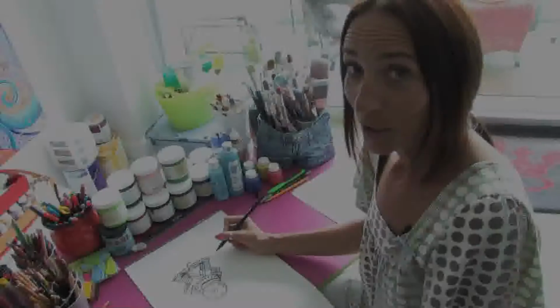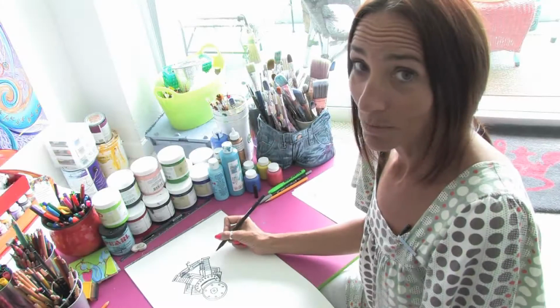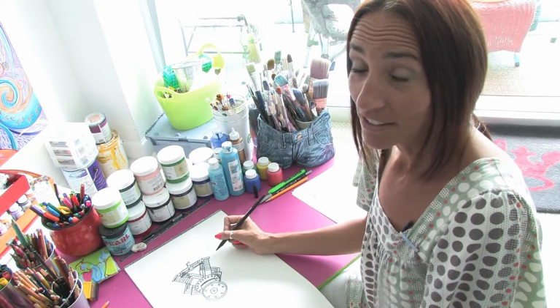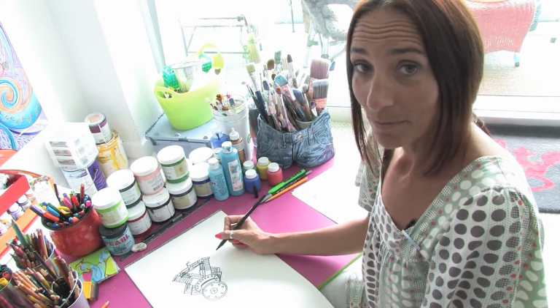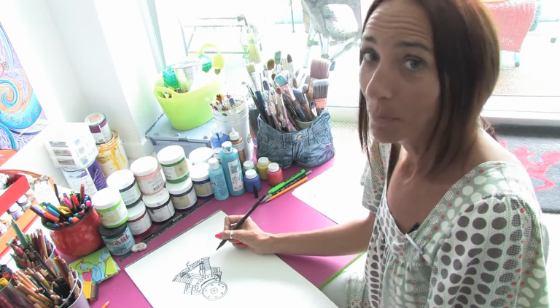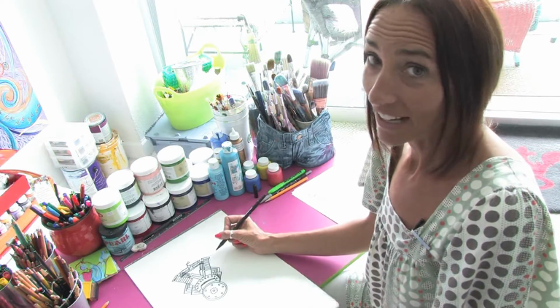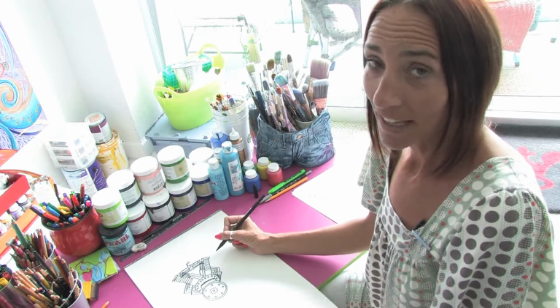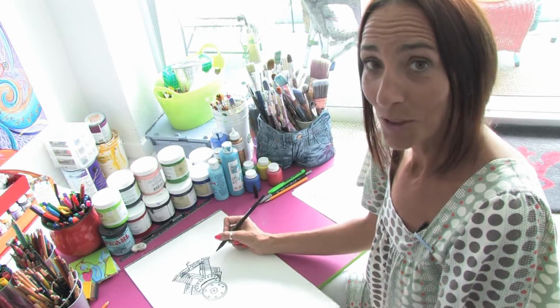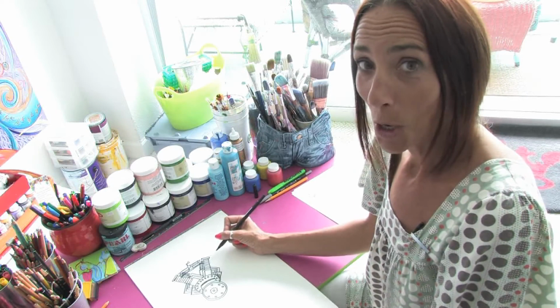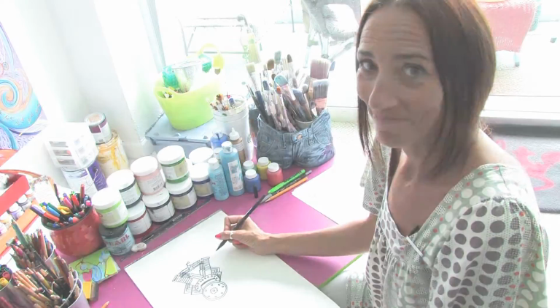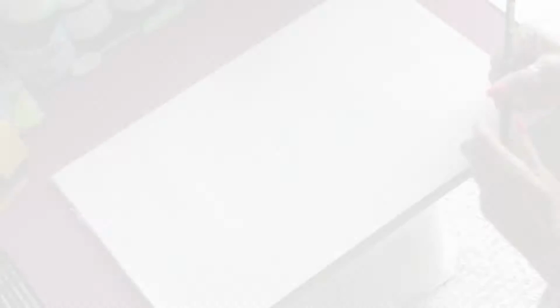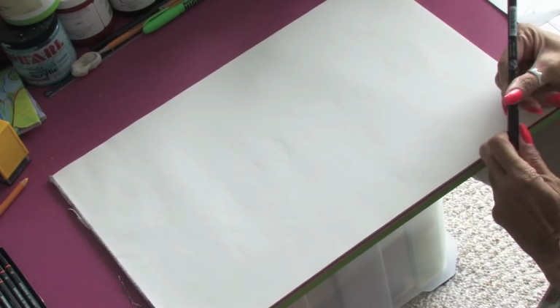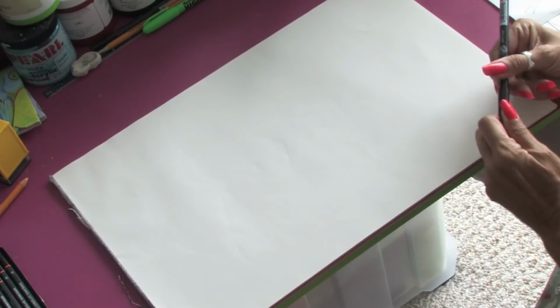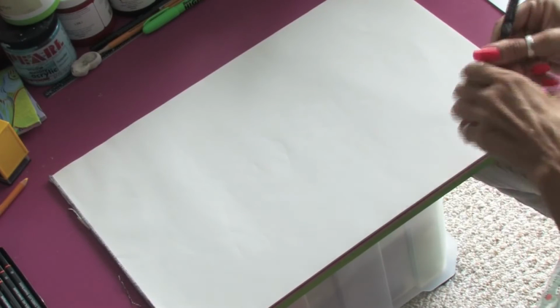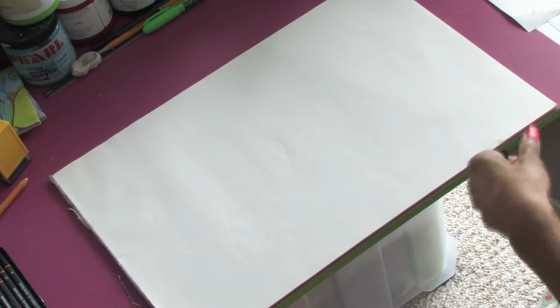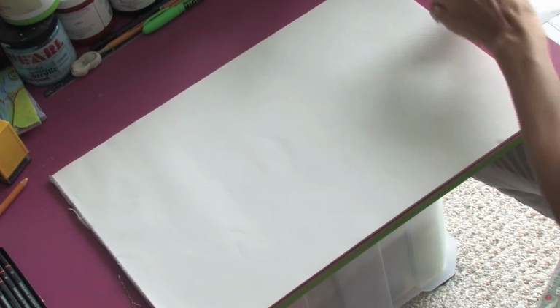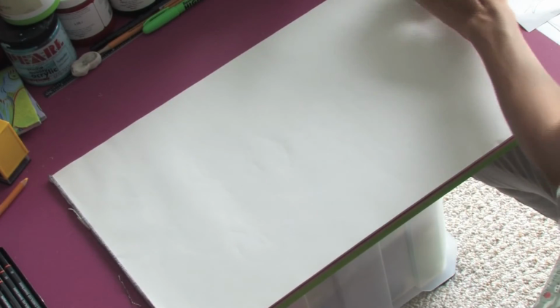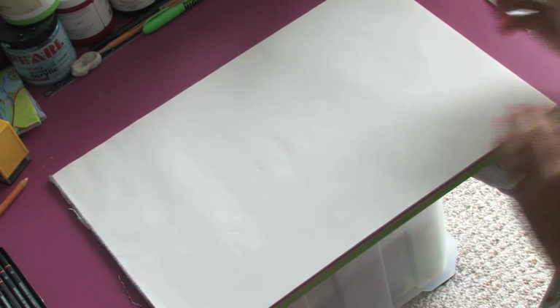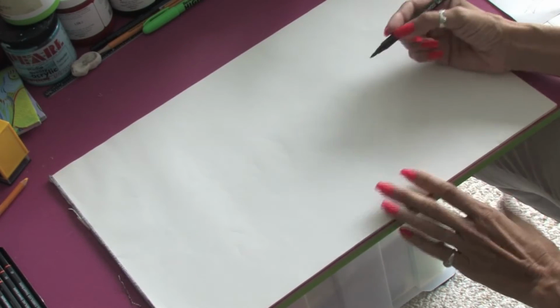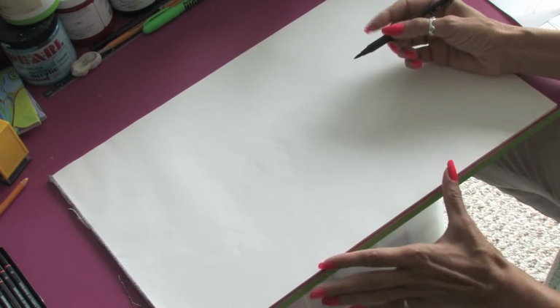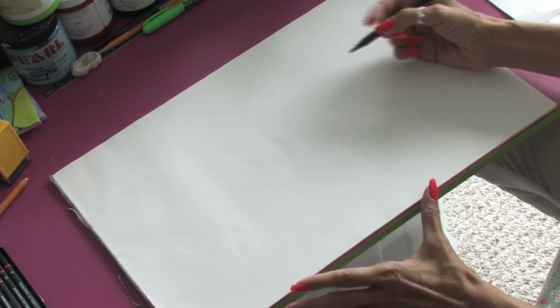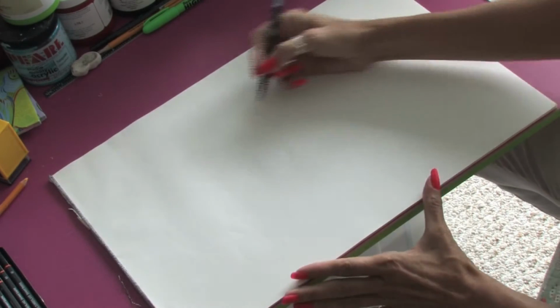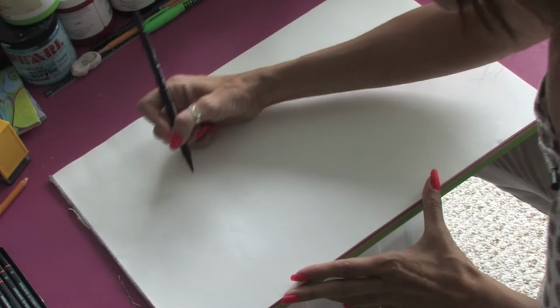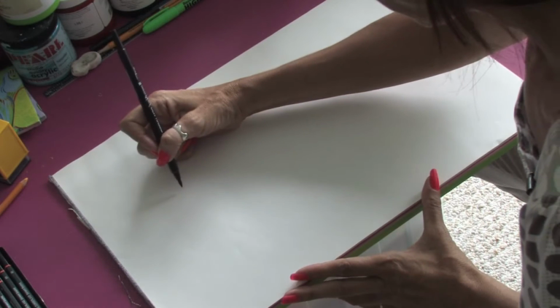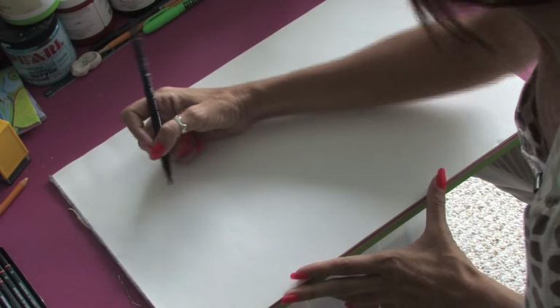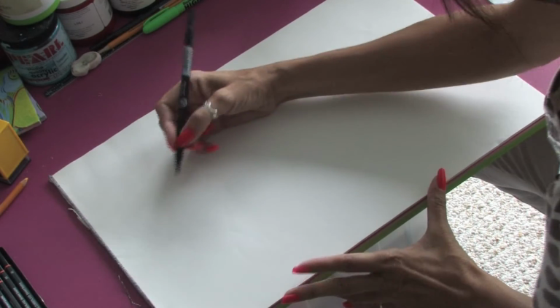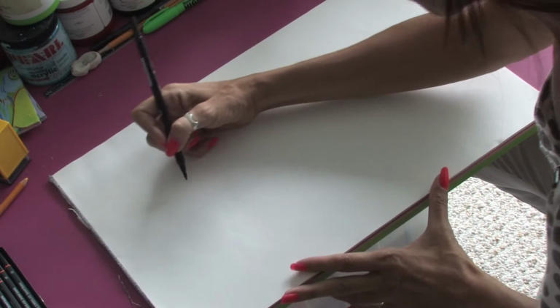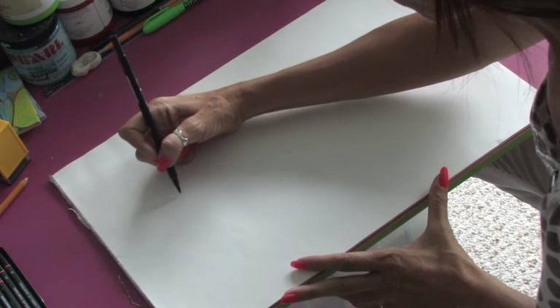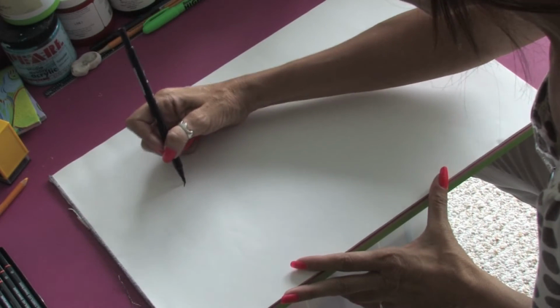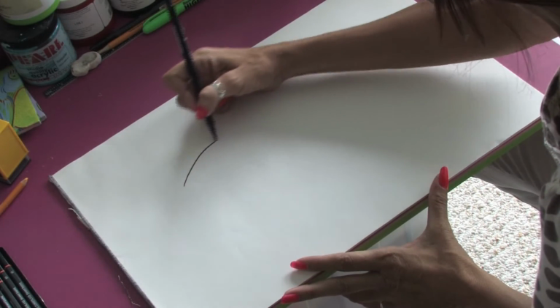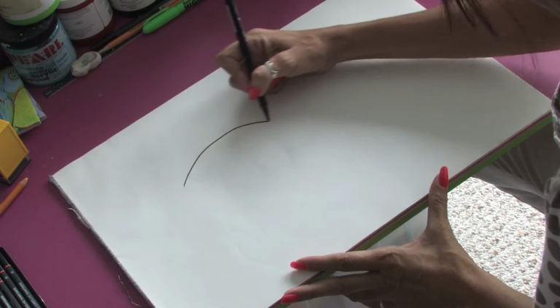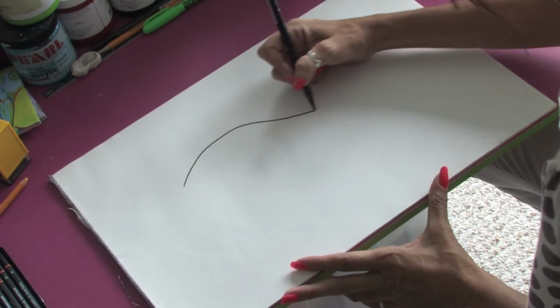Hello, I'm Jacqueline Laflamme from JacquelineLaflamme.com. In this clip, I'm going to show you how to draw a concept car. The nice thing about concept cars is that you can totally use your imagination.